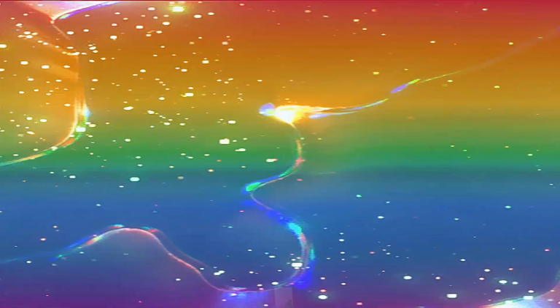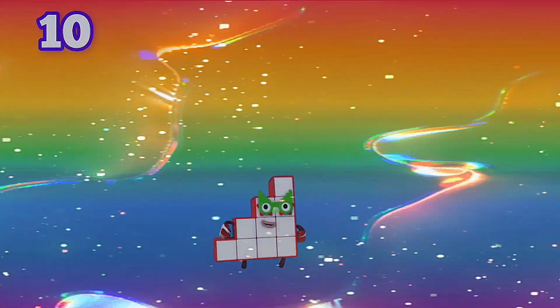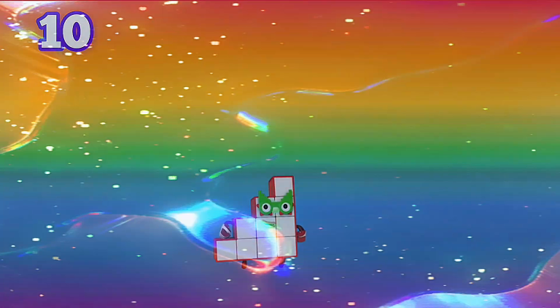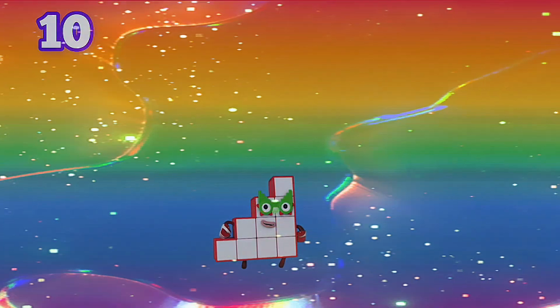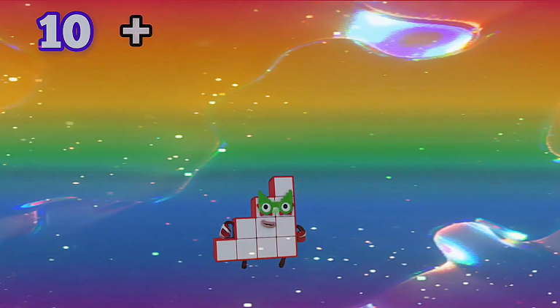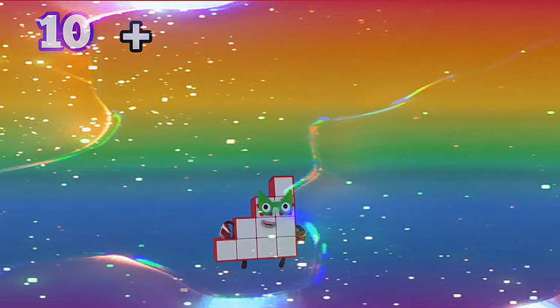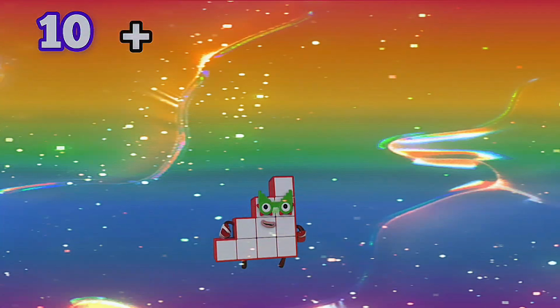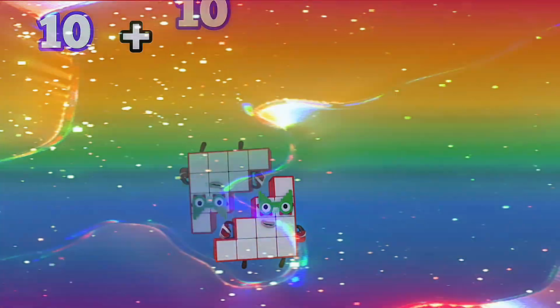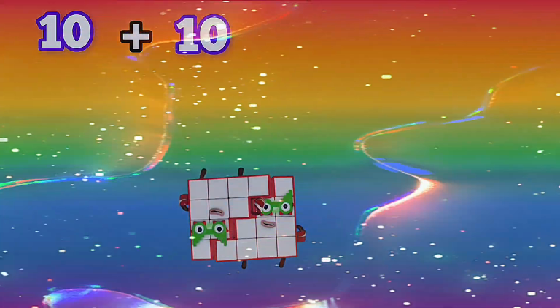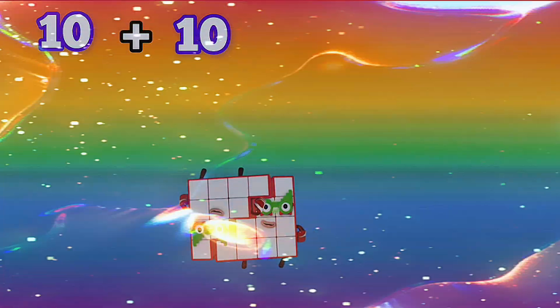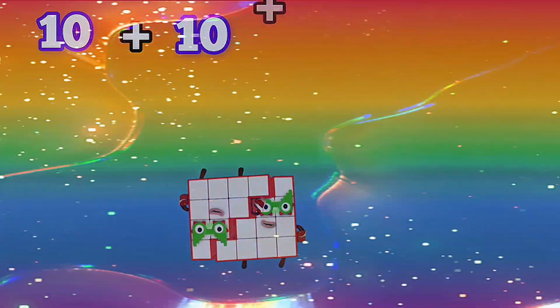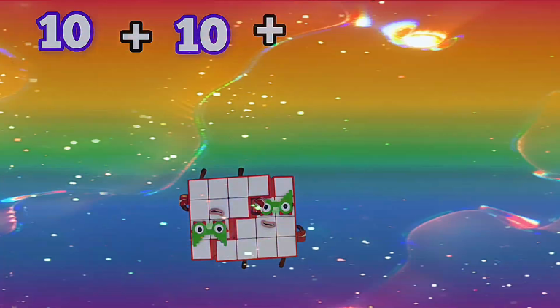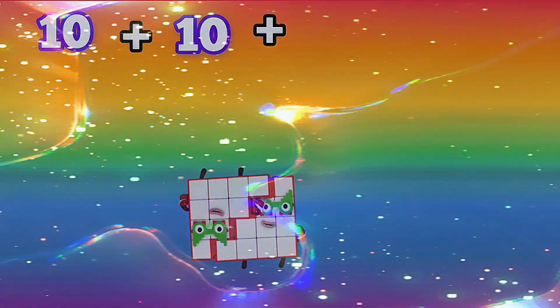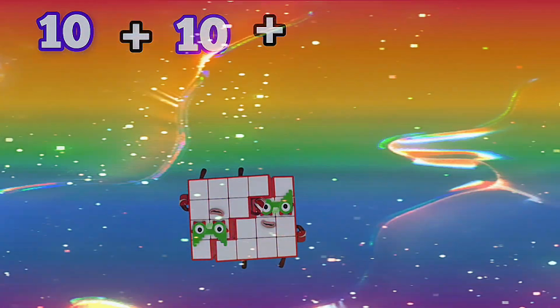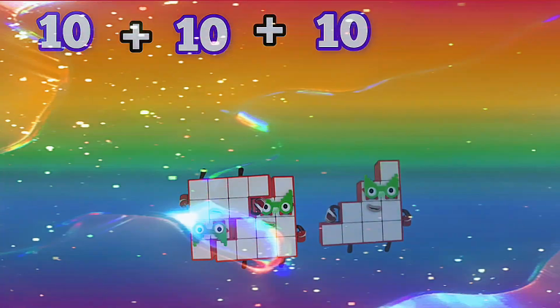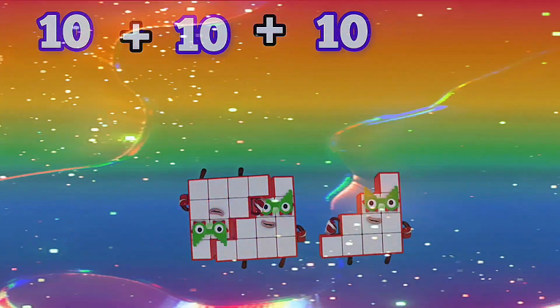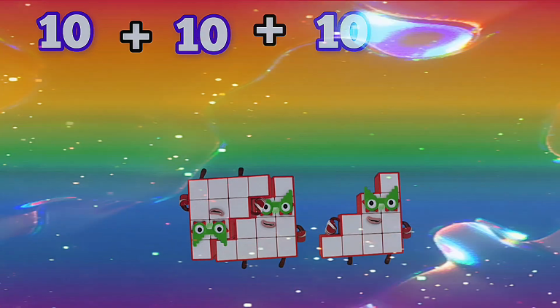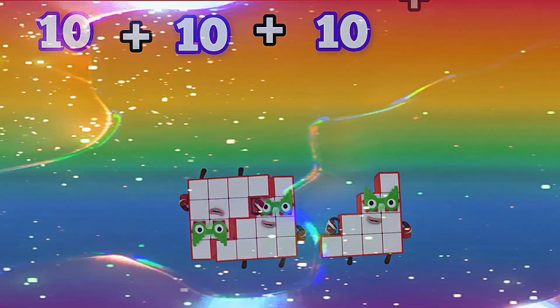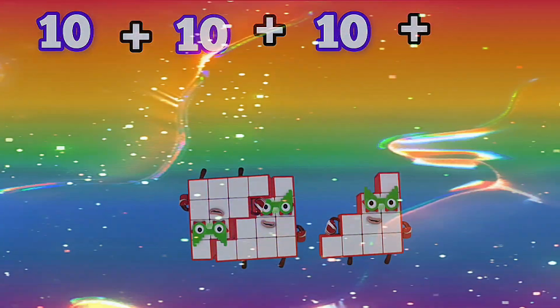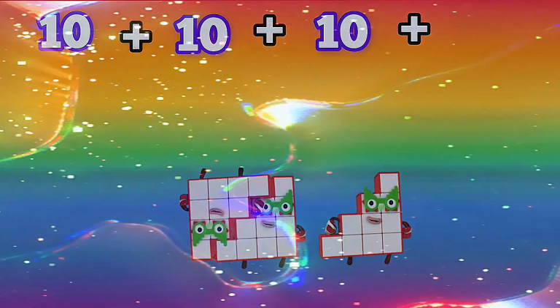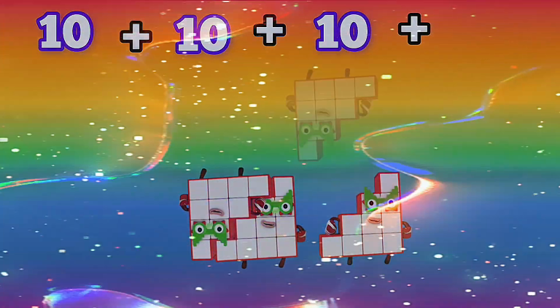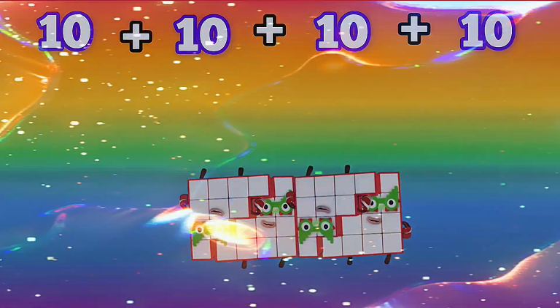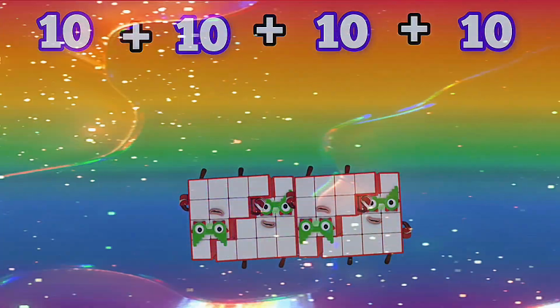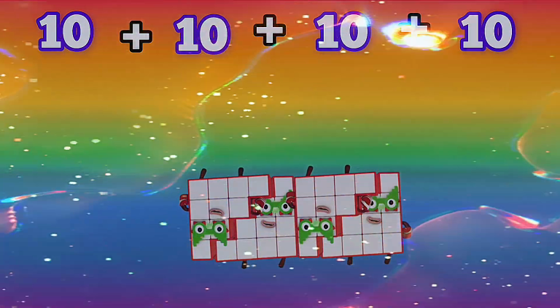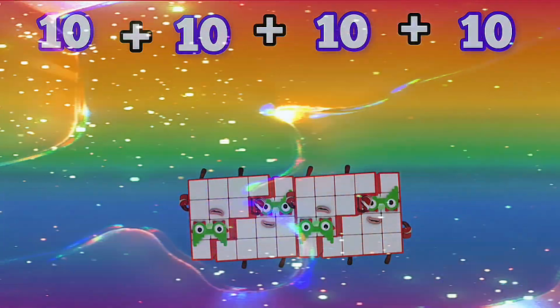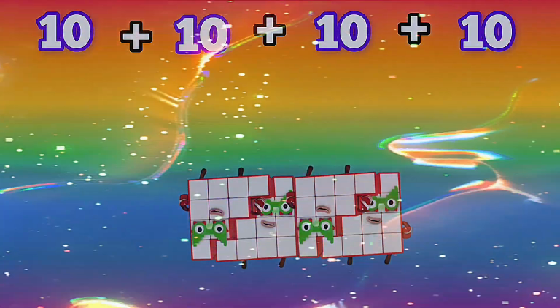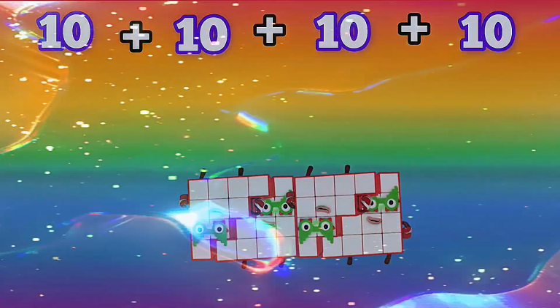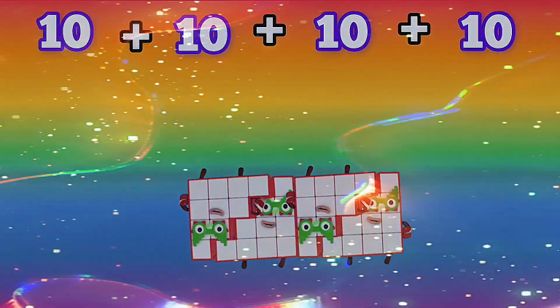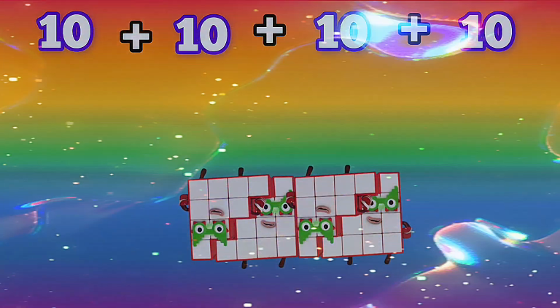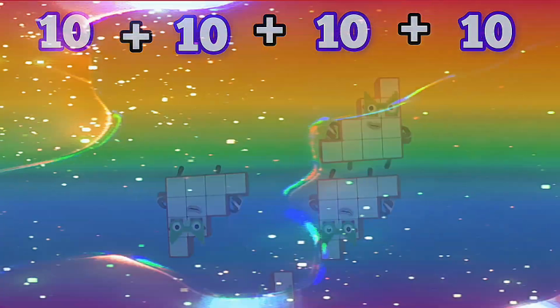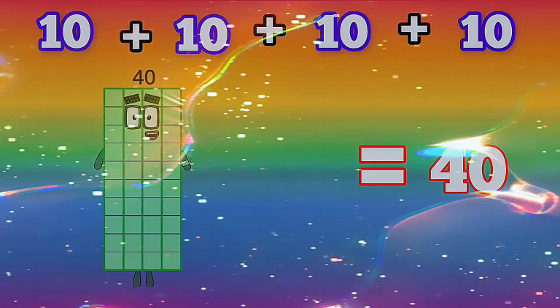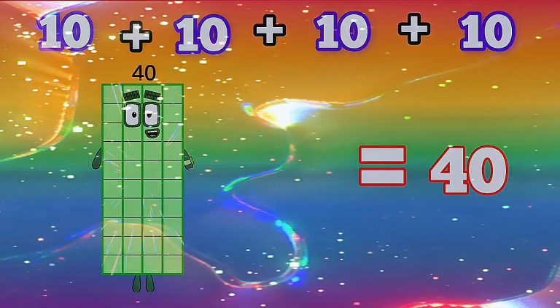10 plus 10 plus 10 plus 10 is equals to 40.